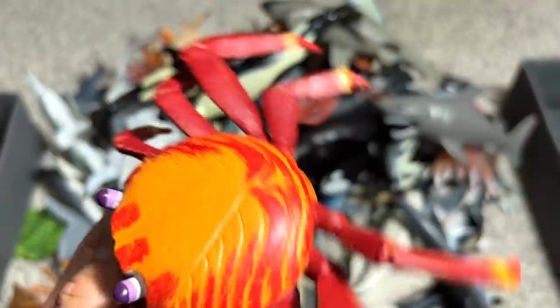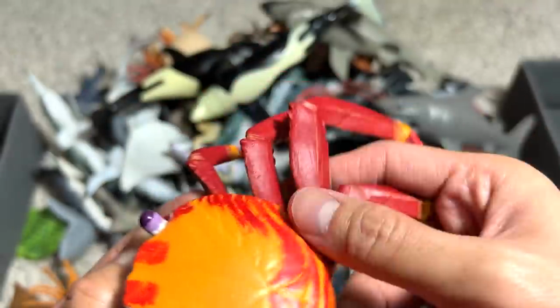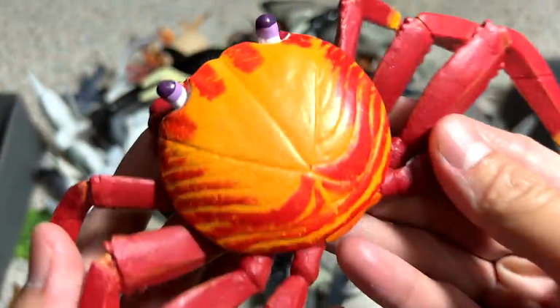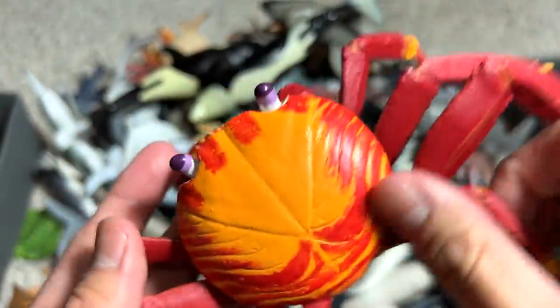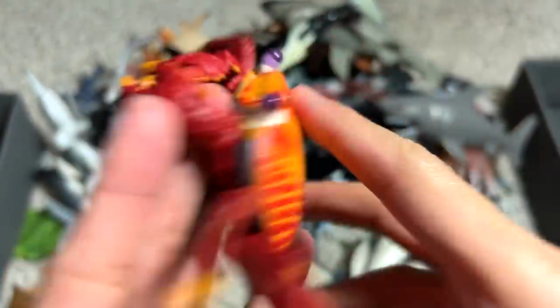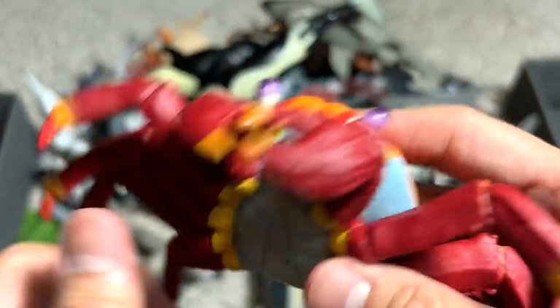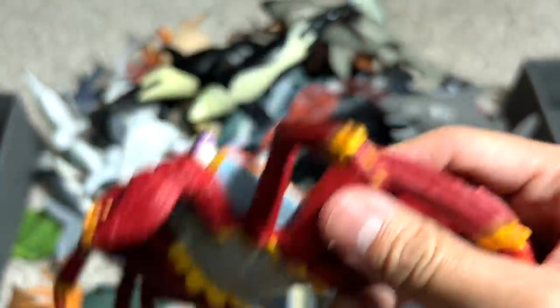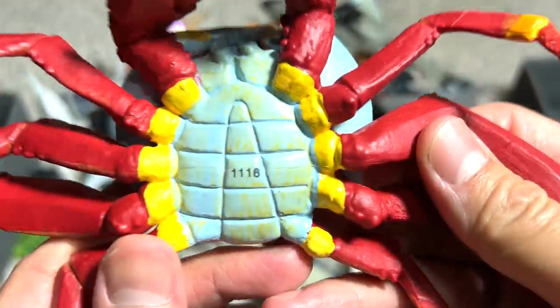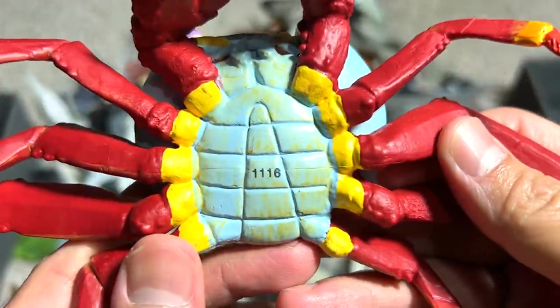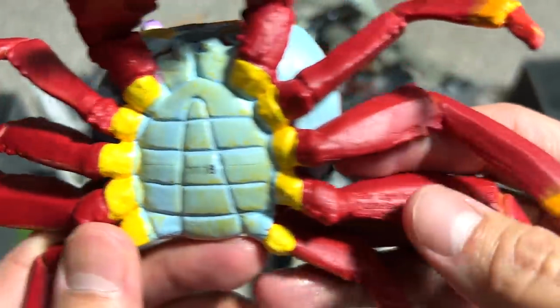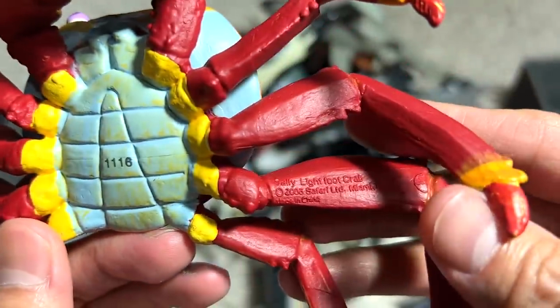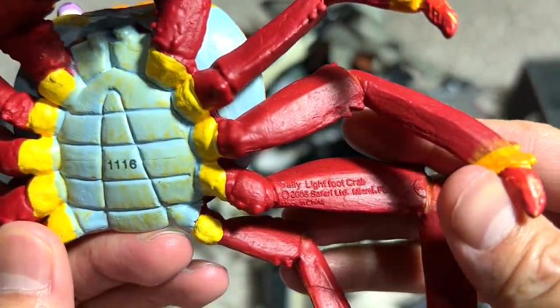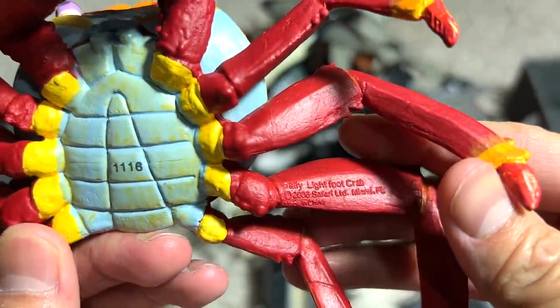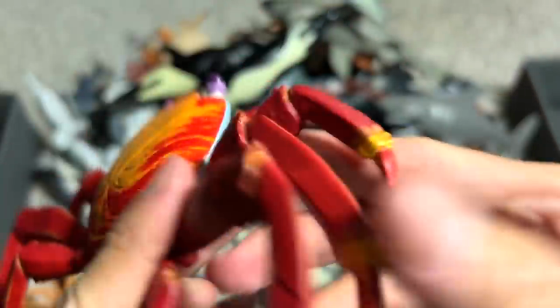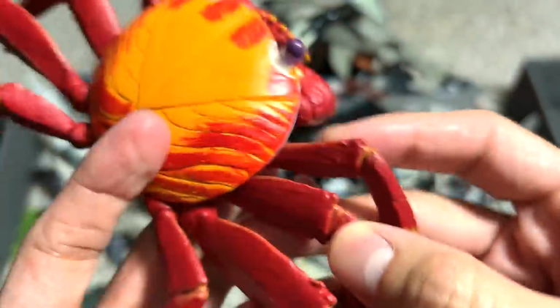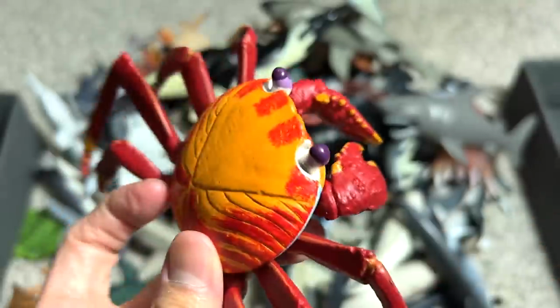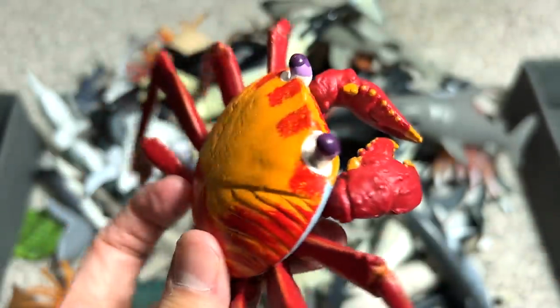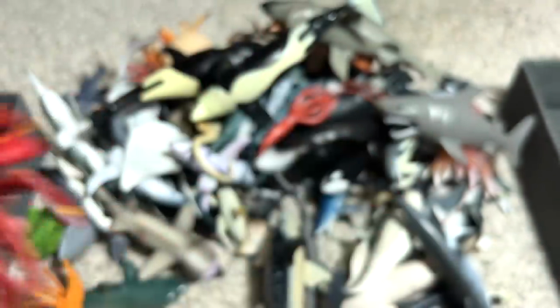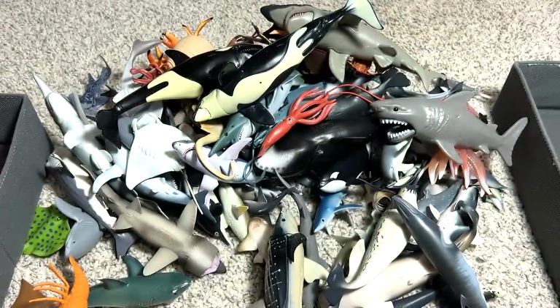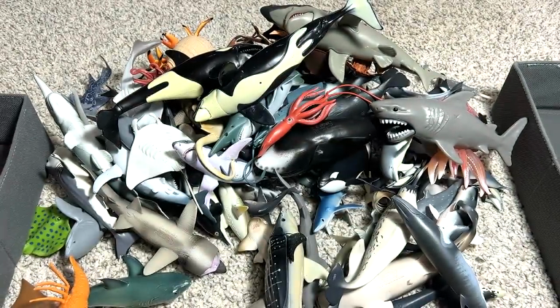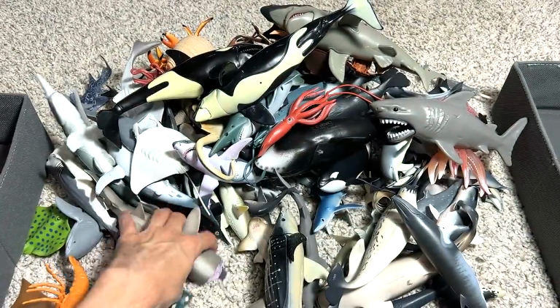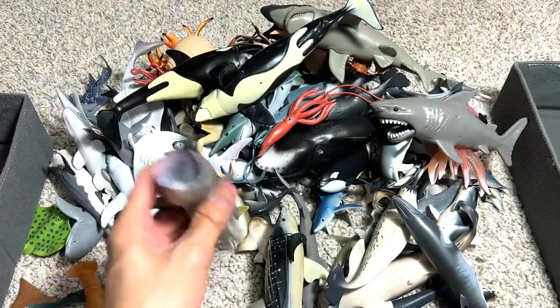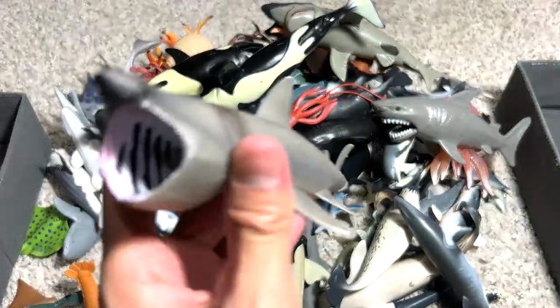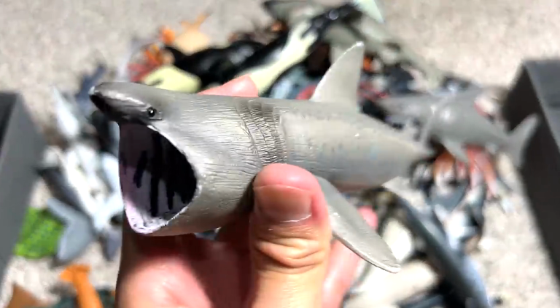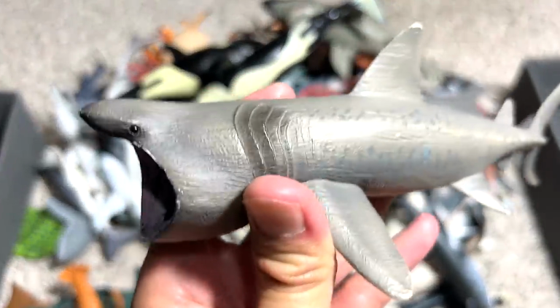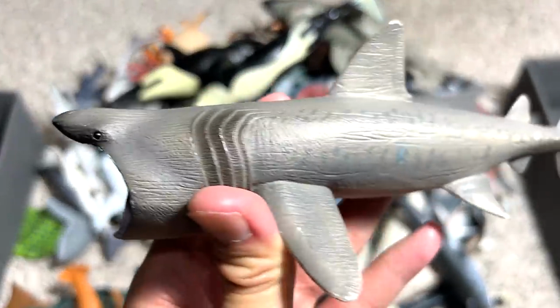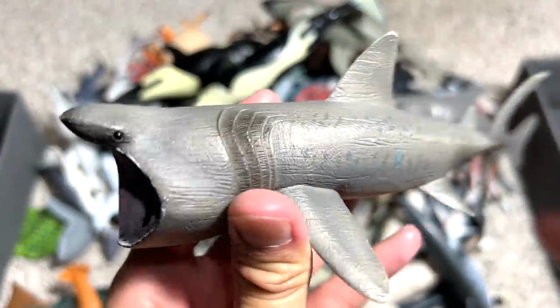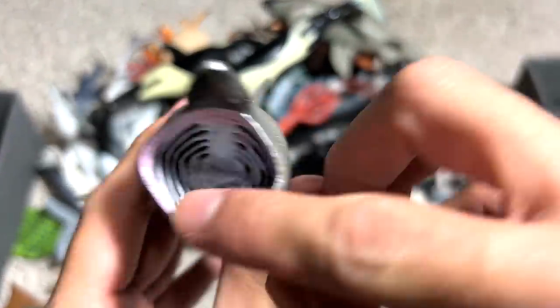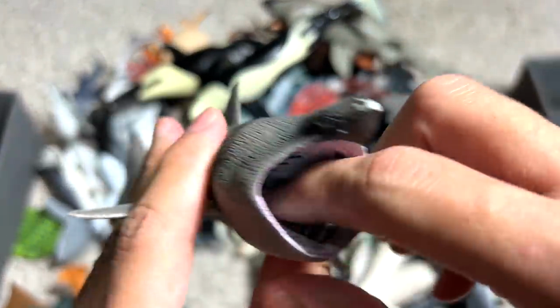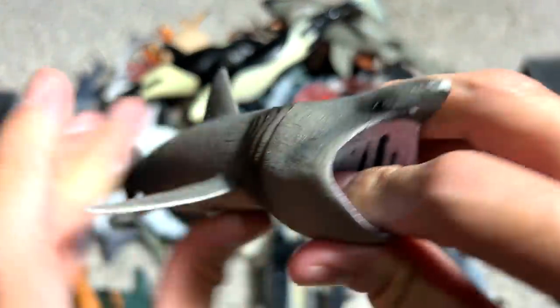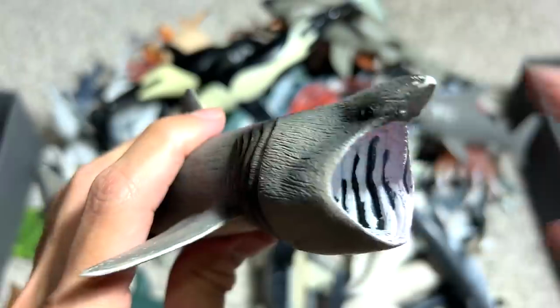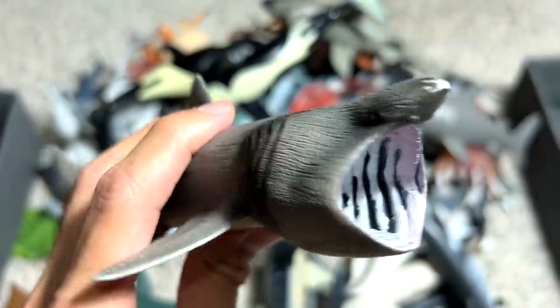This is the Sally Lightfoot crab. Really beautiful one. It's actually a pretty old figure. Next, we have a basking shark. You can see the mouth, it's always like wide open.